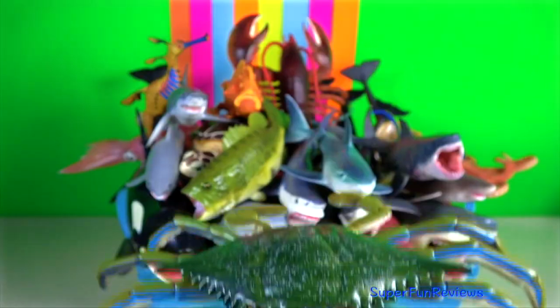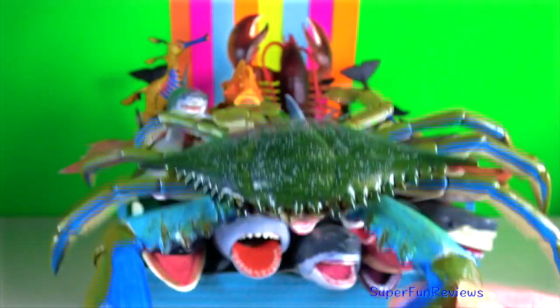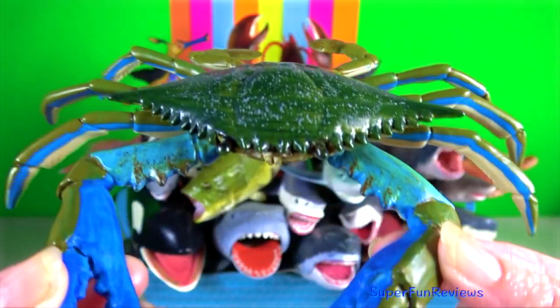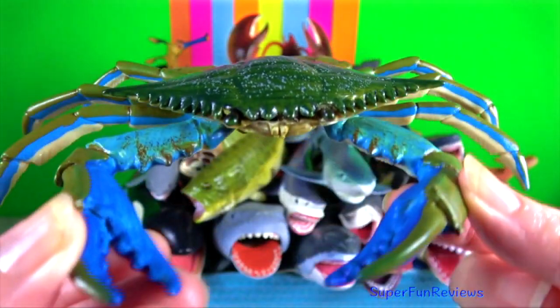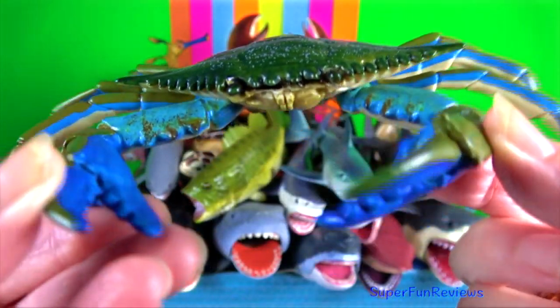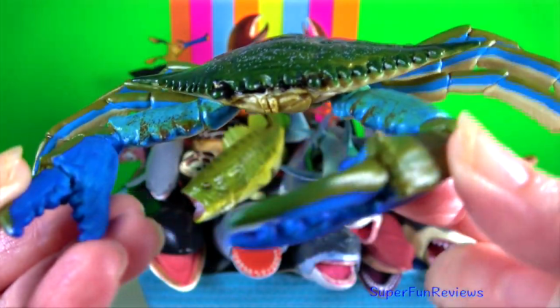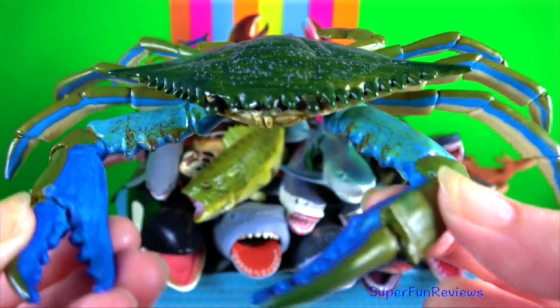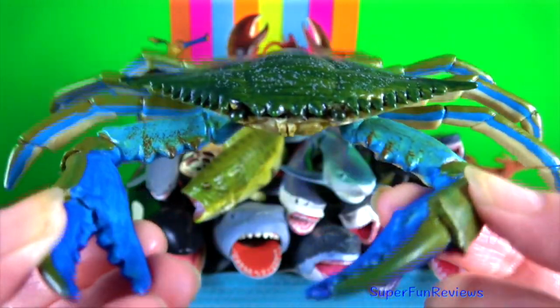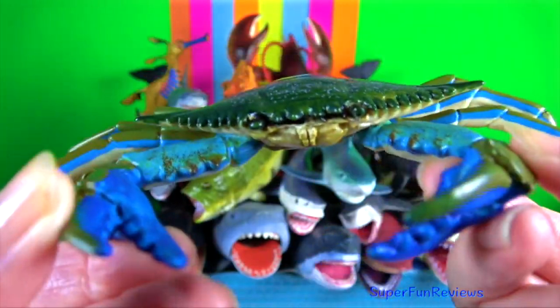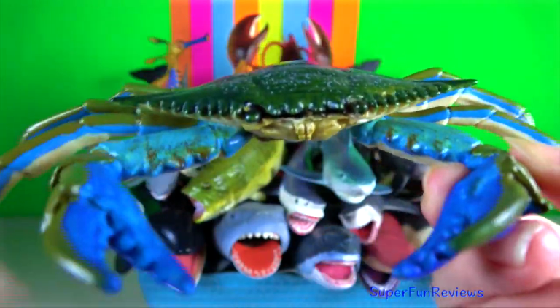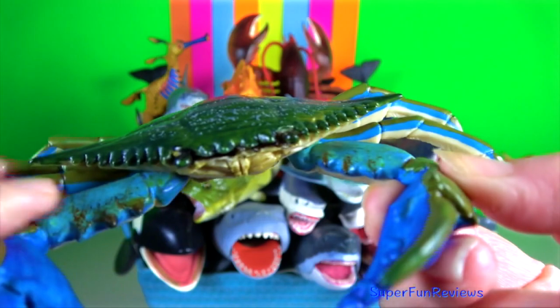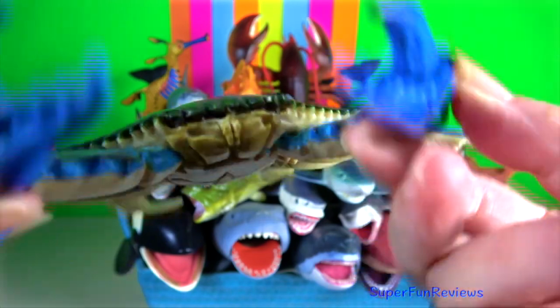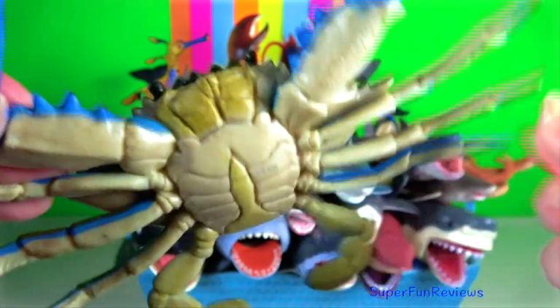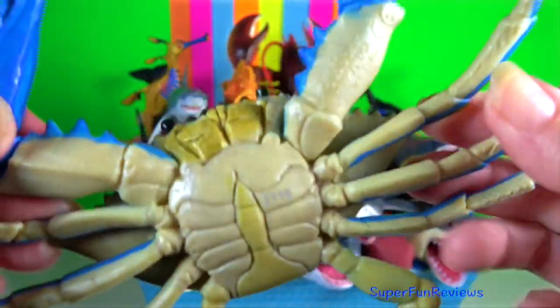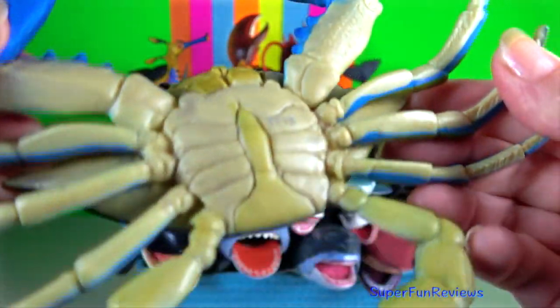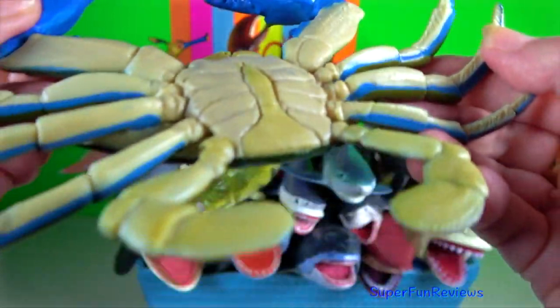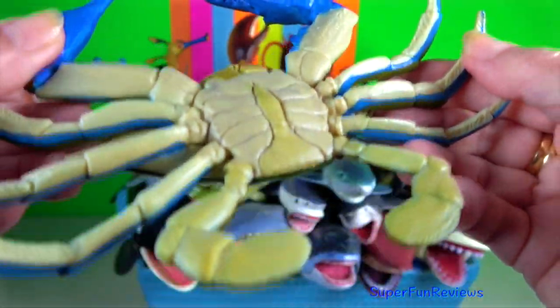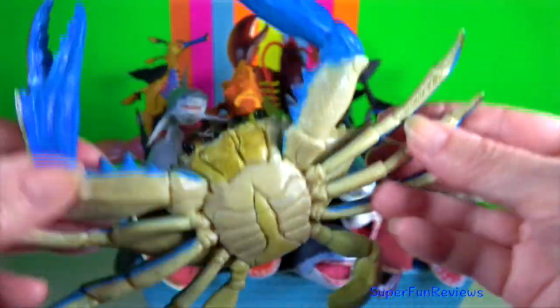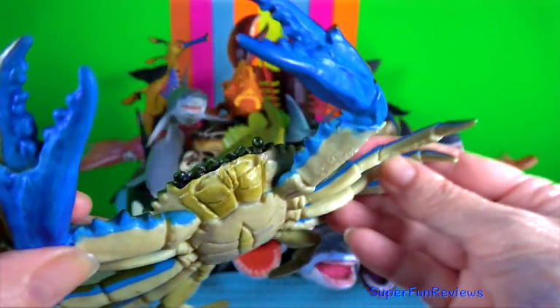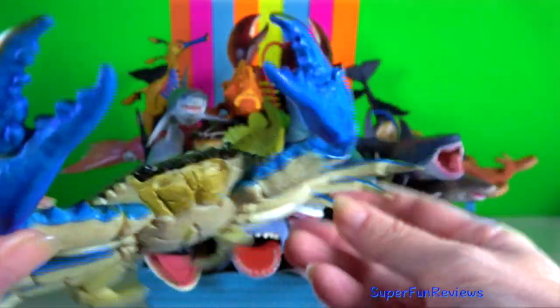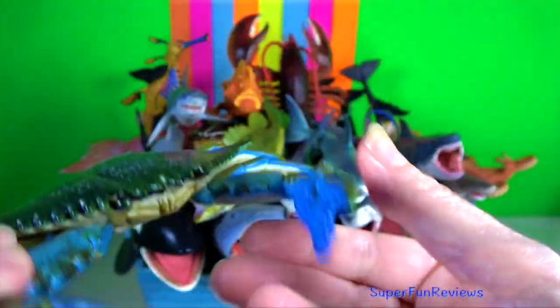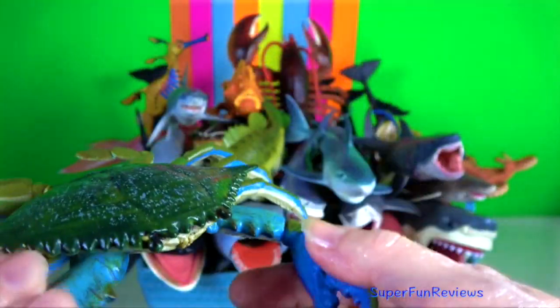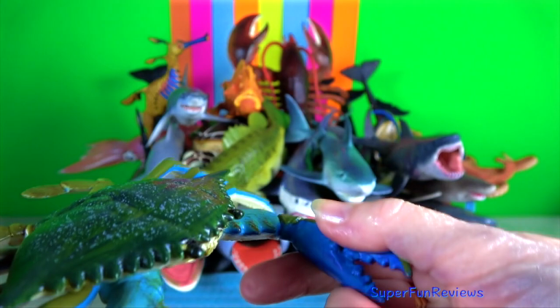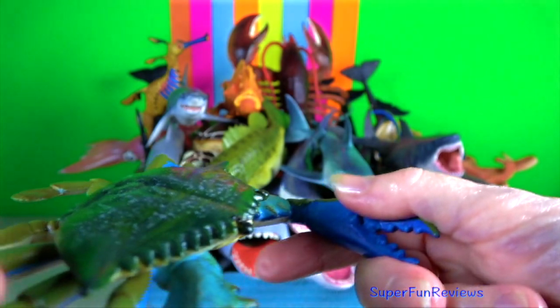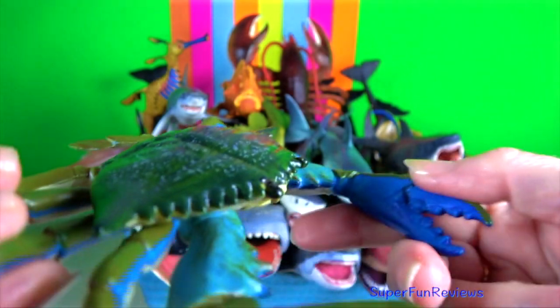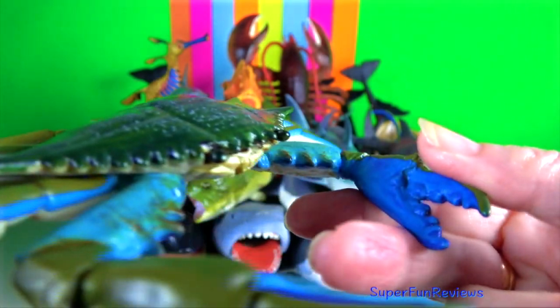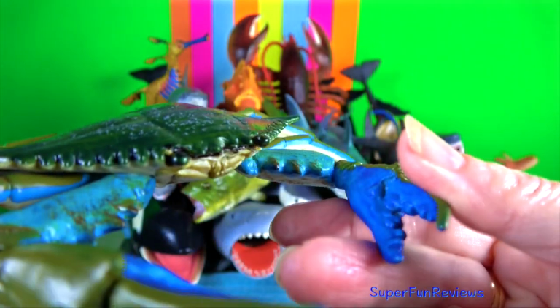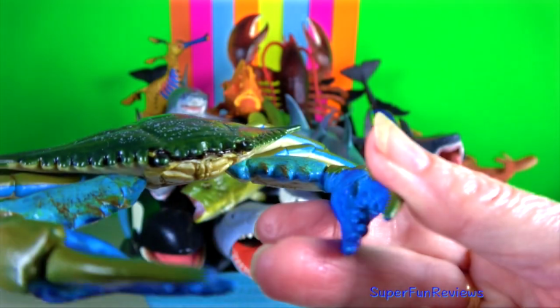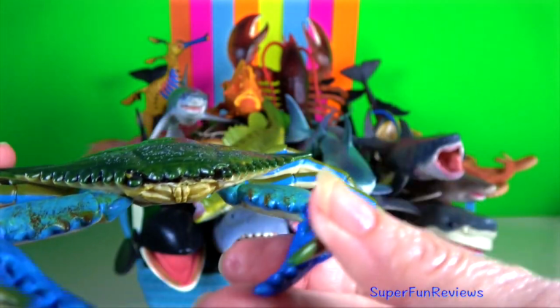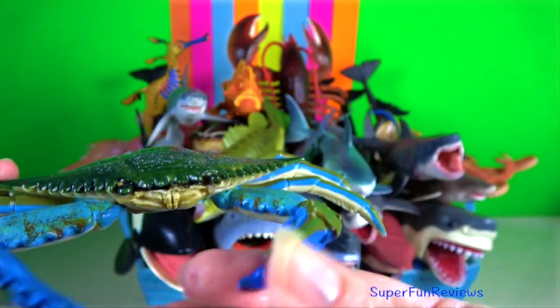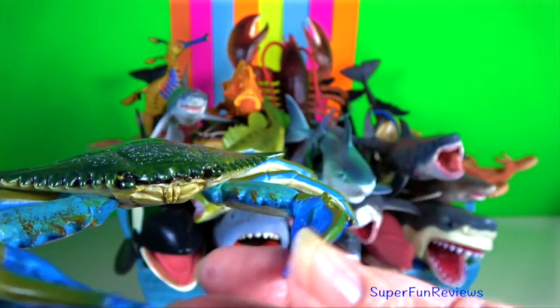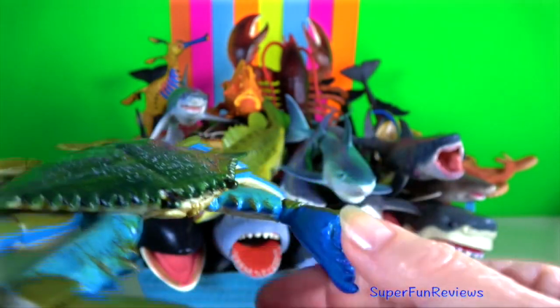Blue crab. Crabs walk and swim sideways. The males are bright blue in colour with white spots and with characteristically long clawed pads.